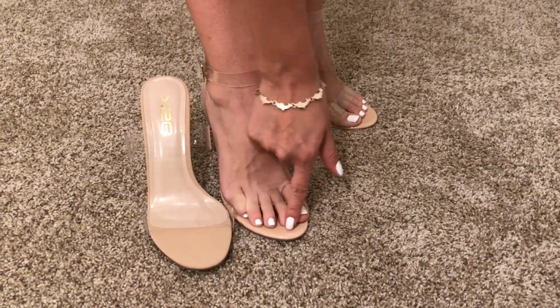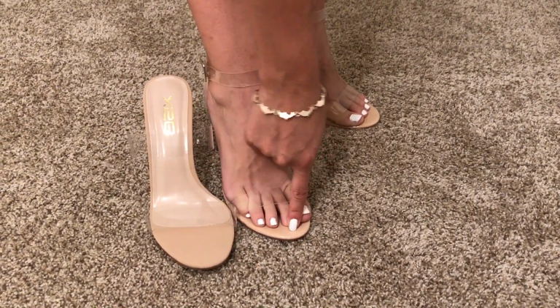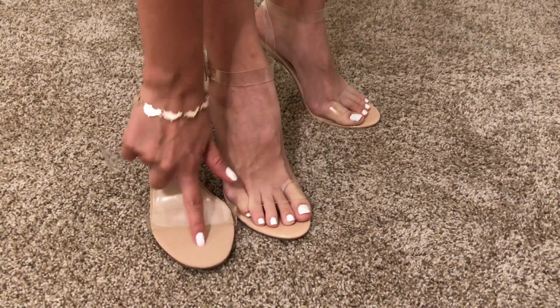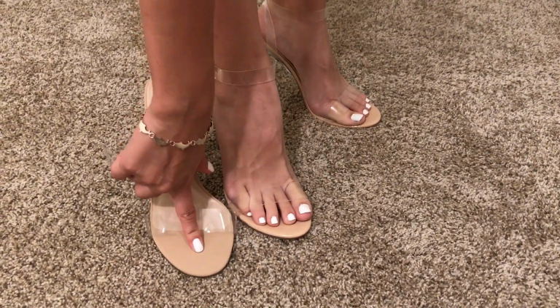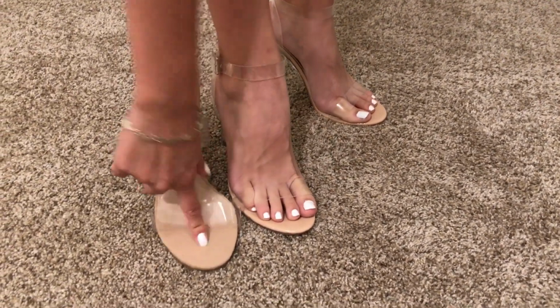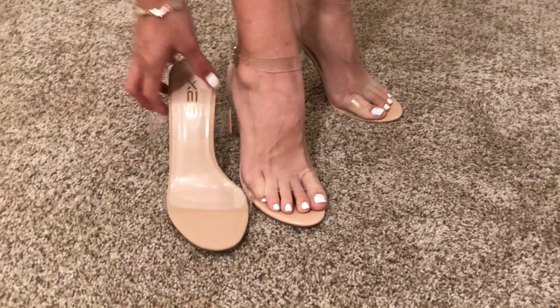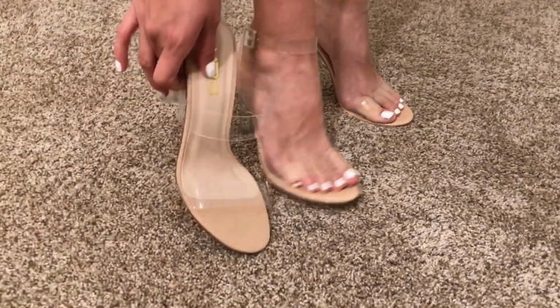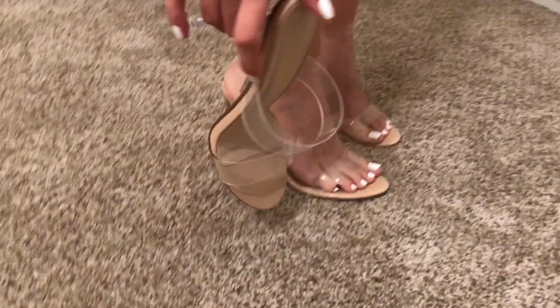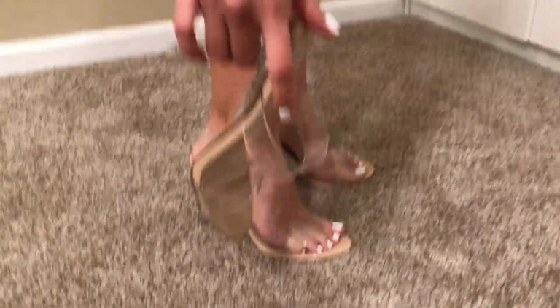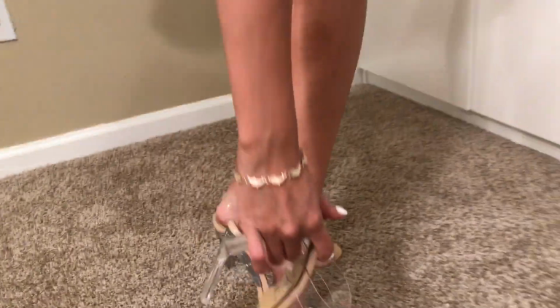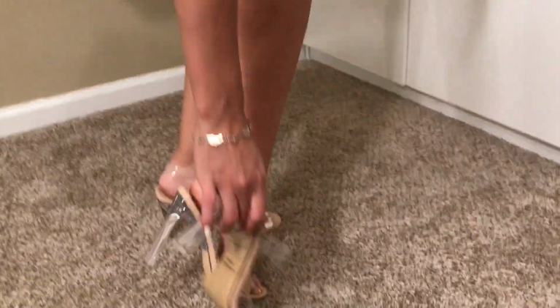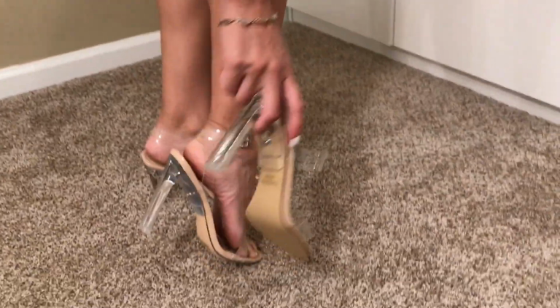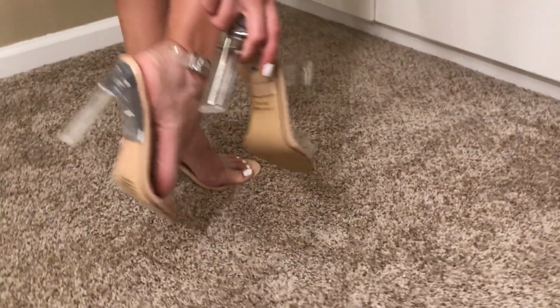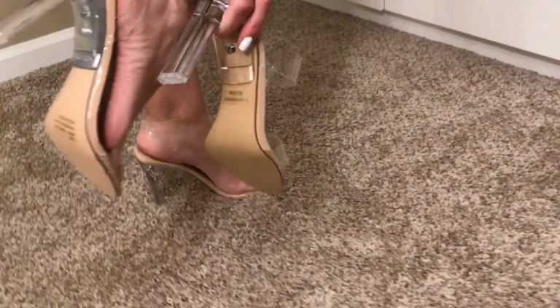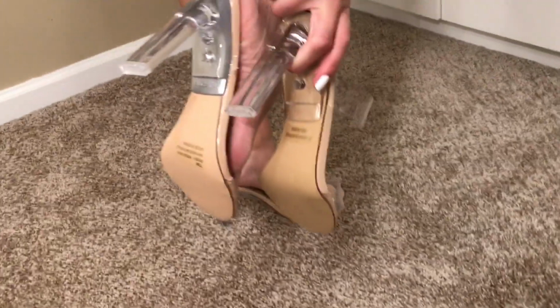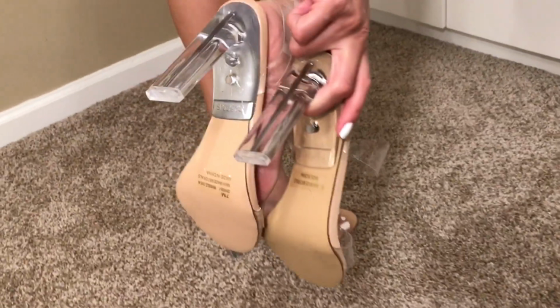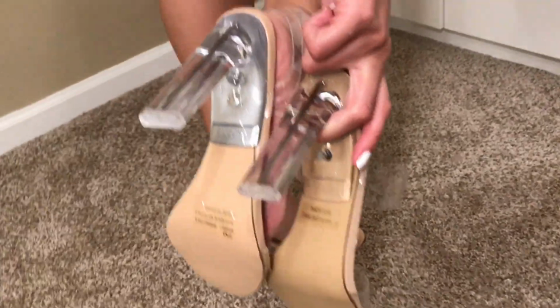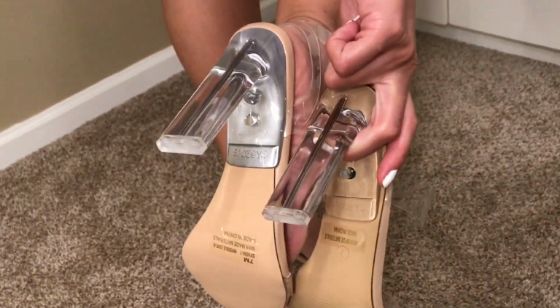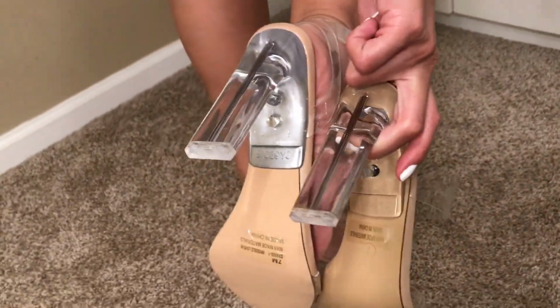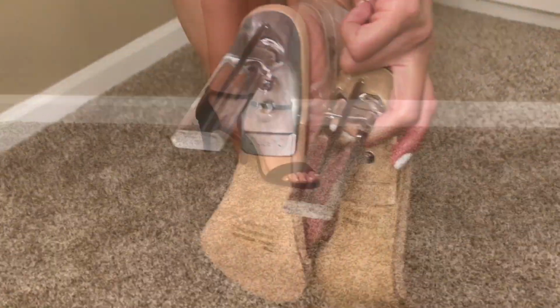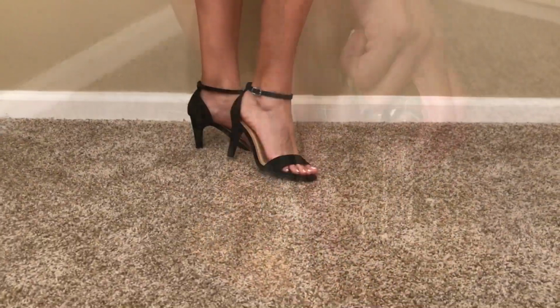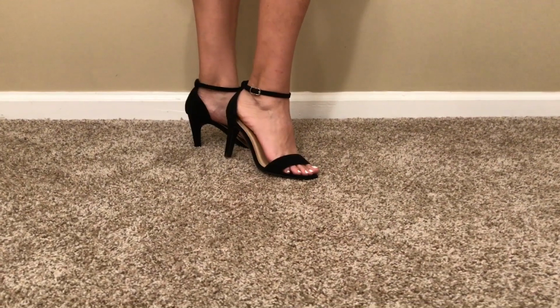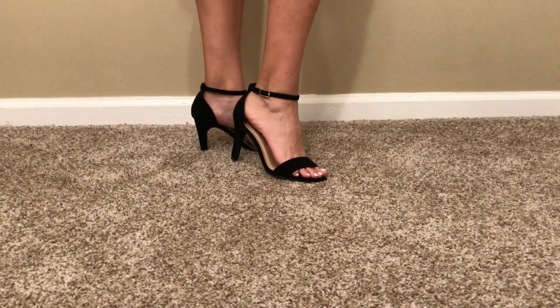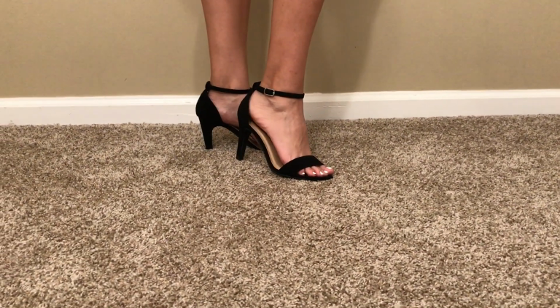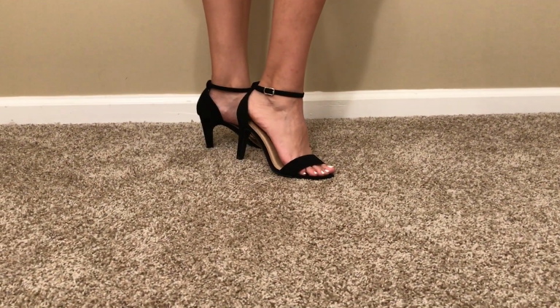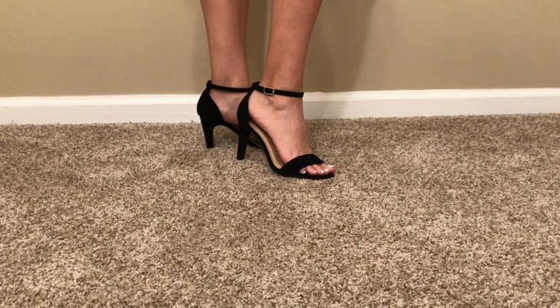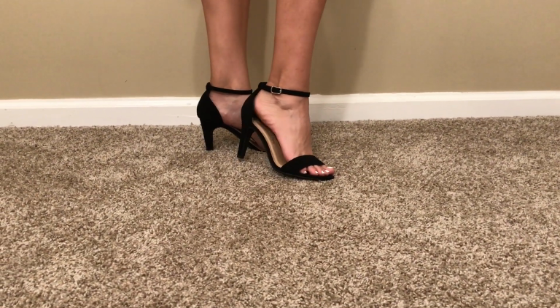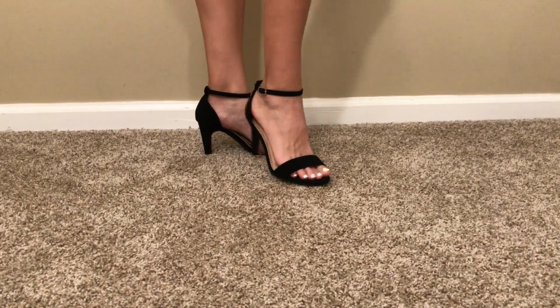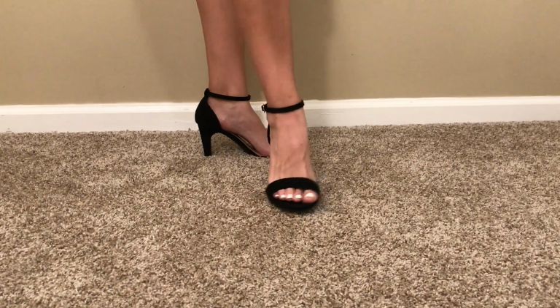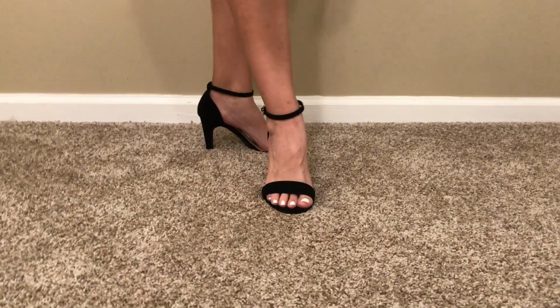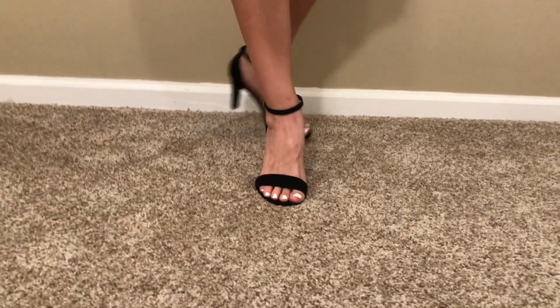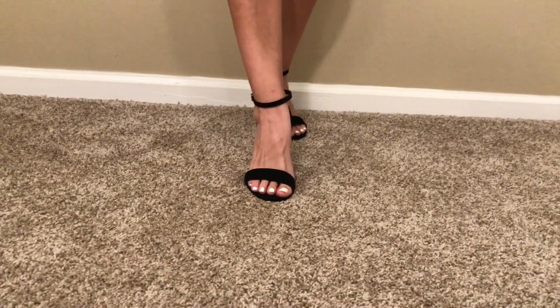This one's a glossy one and this one's more like a matte. Let me show you the heel part. These are just some plain black heels and I really like them. I have something similar to these already.